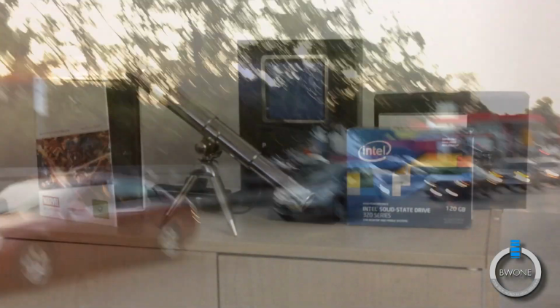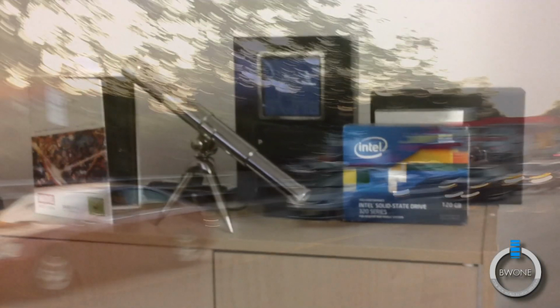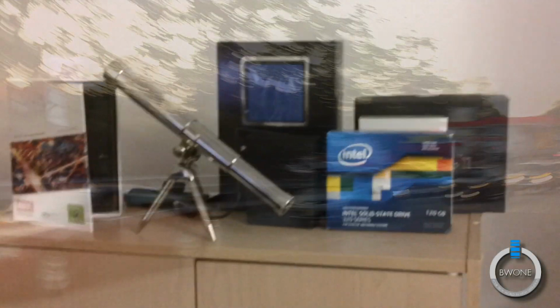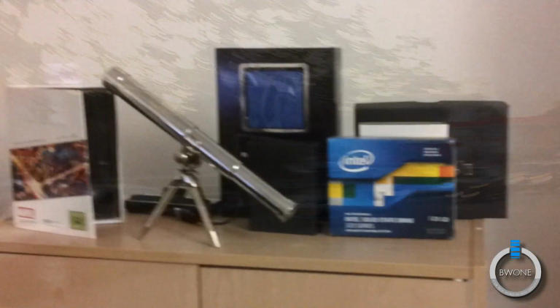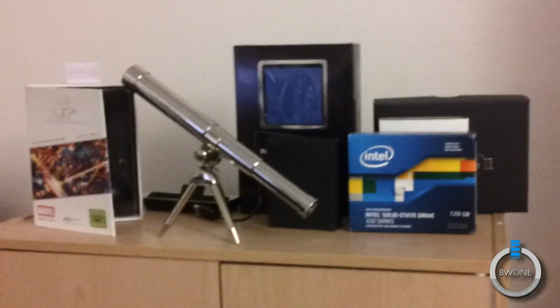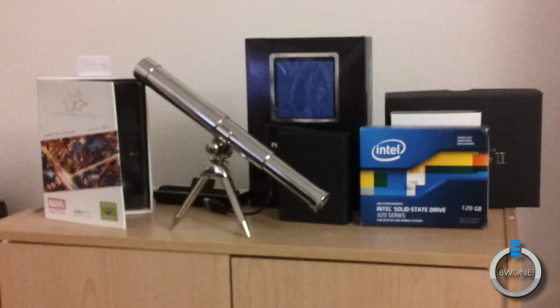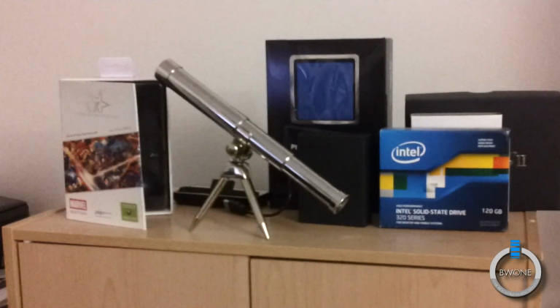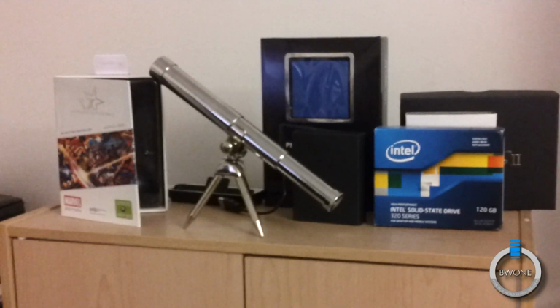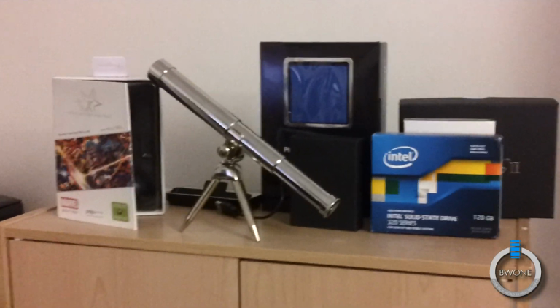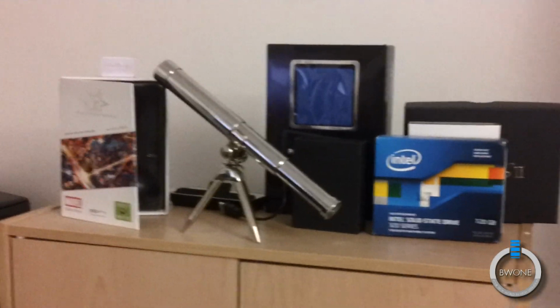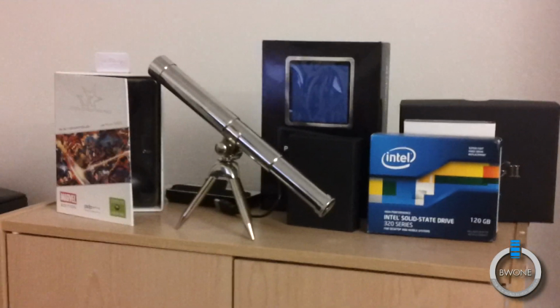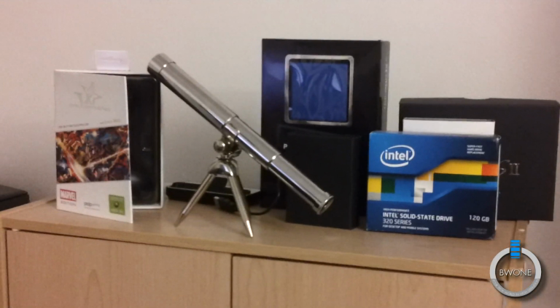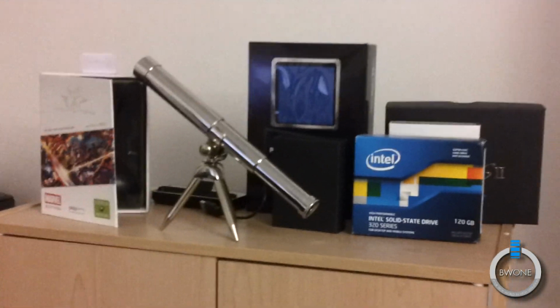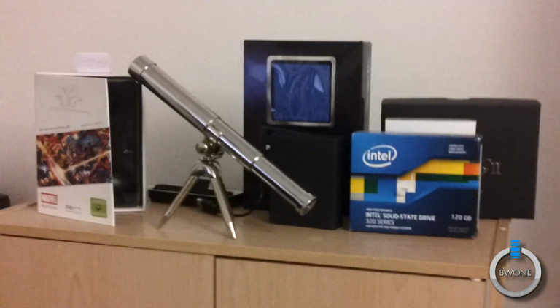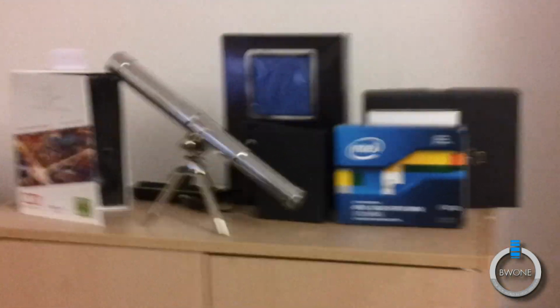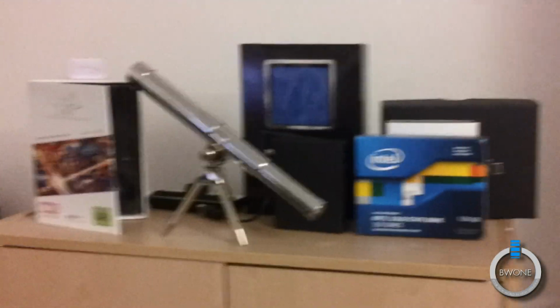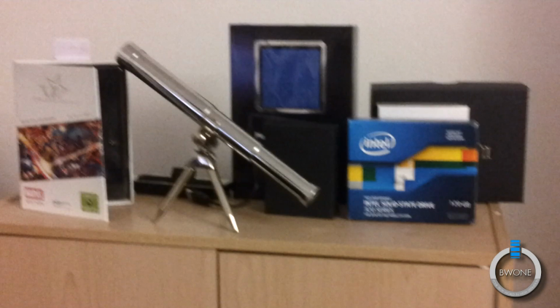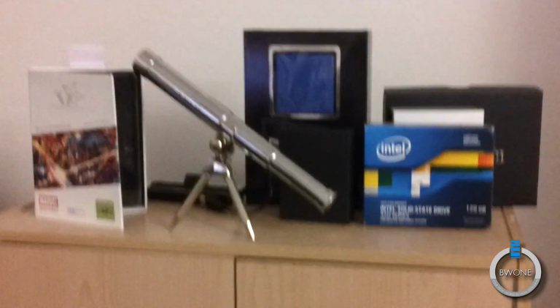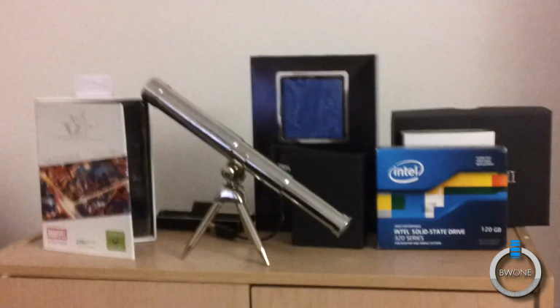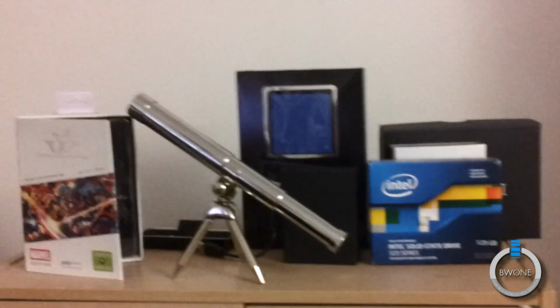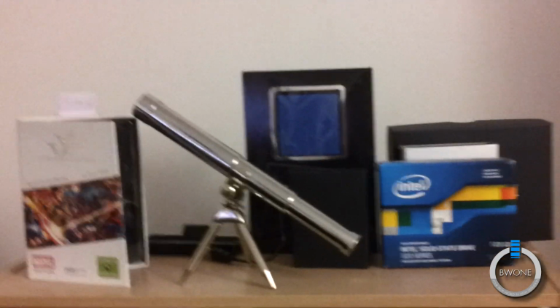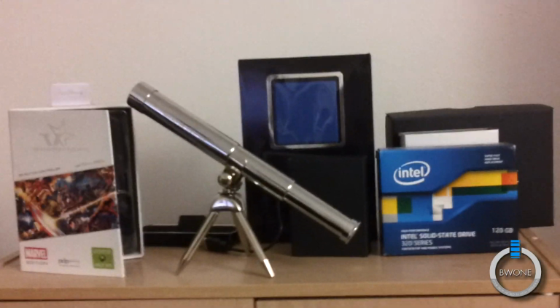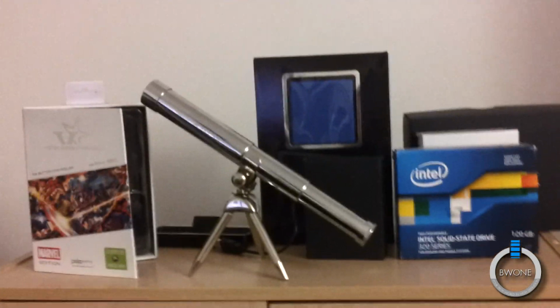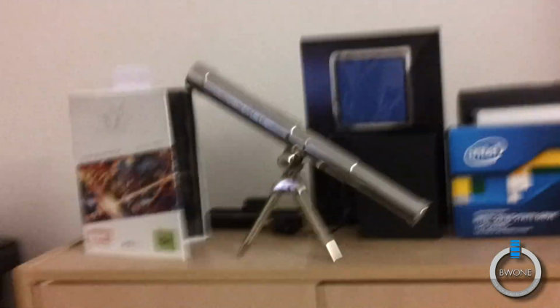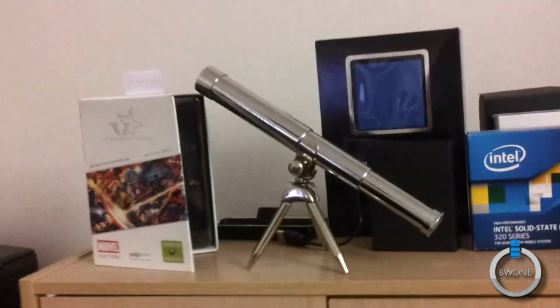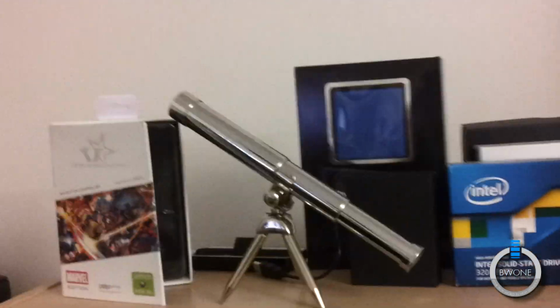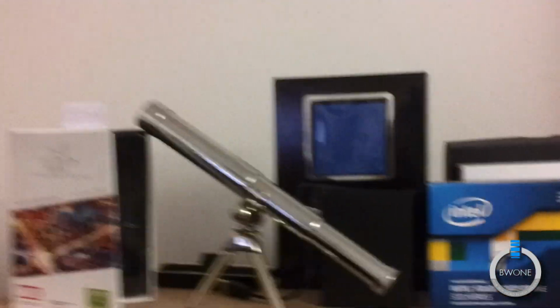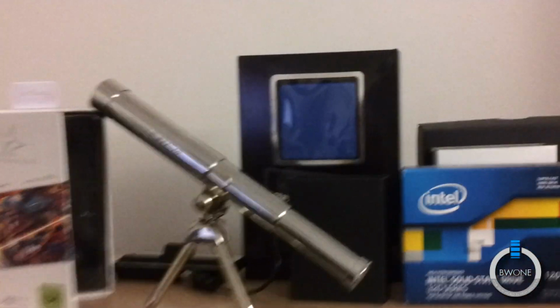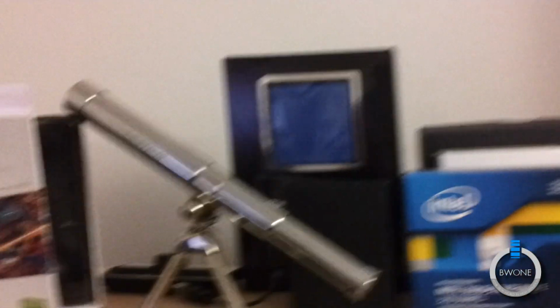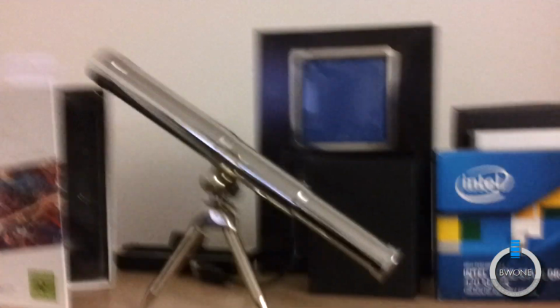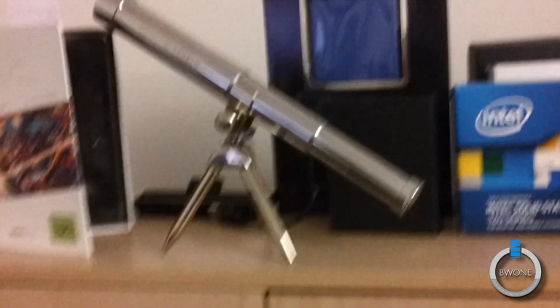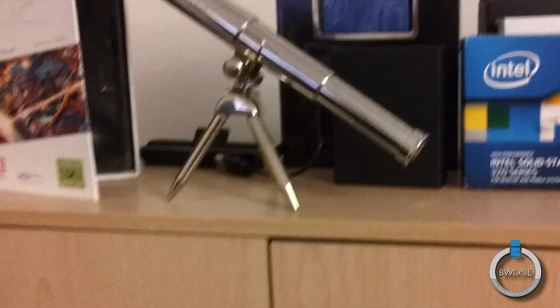This is recording with the Epic 4G Touch indoors in 1080p. Get a good look at that Galaxy S2 telescope.